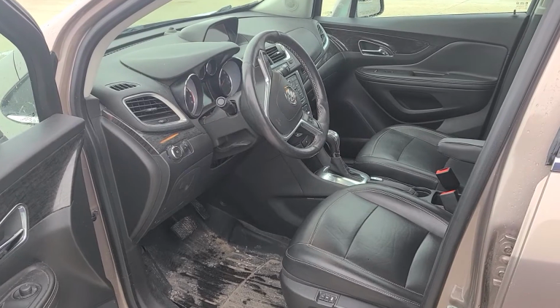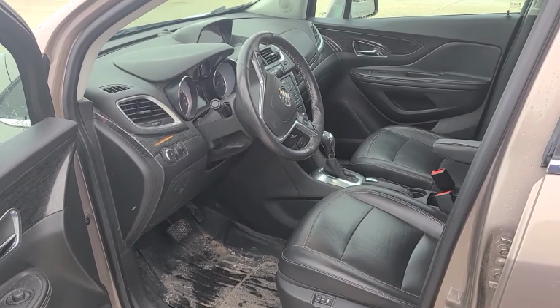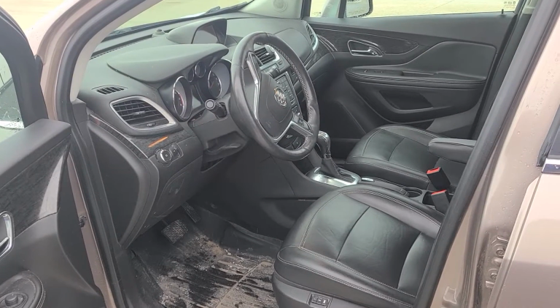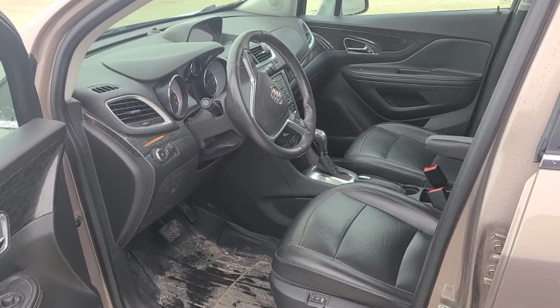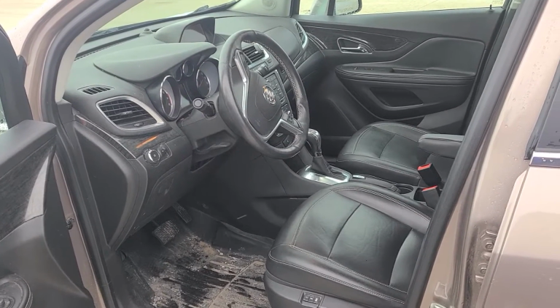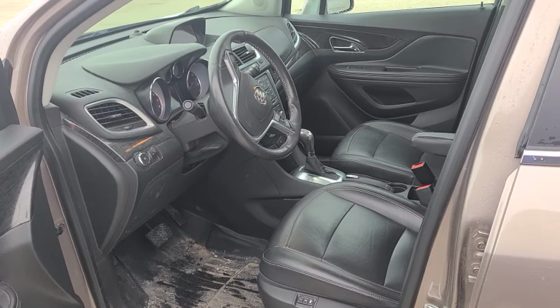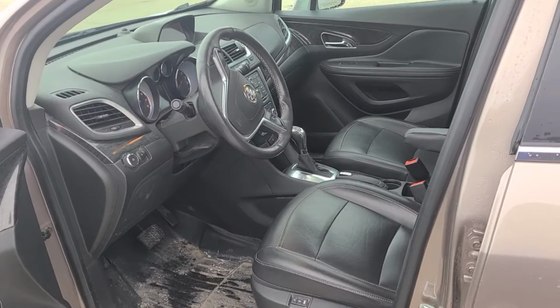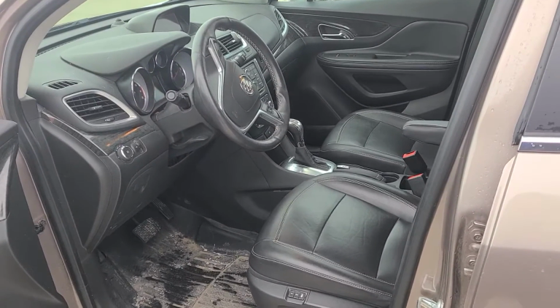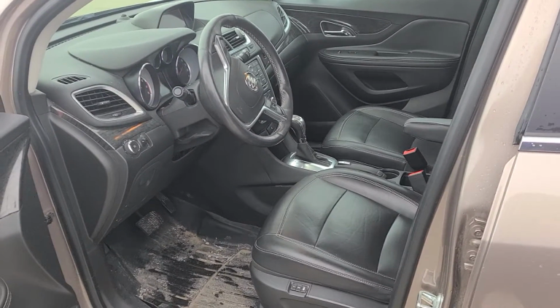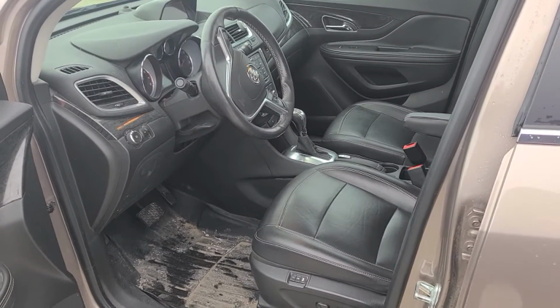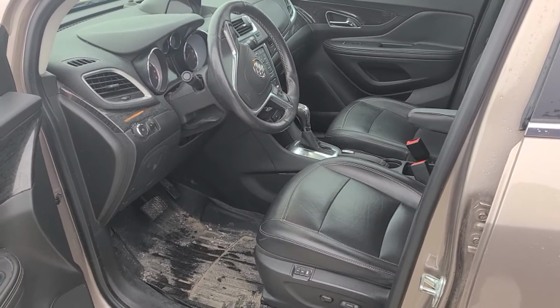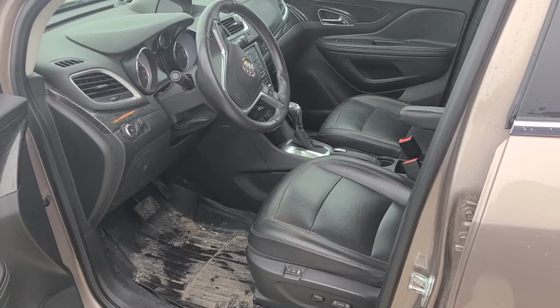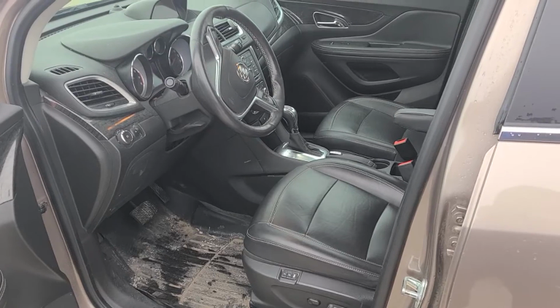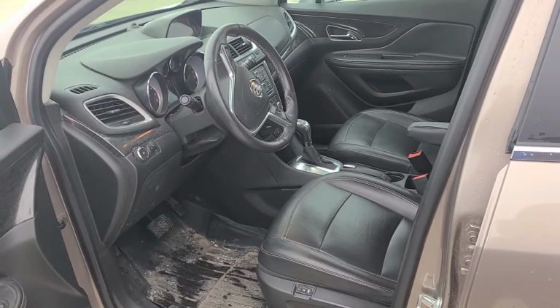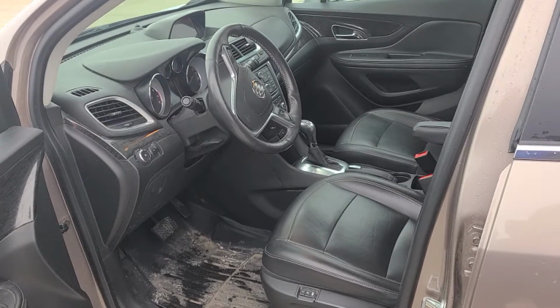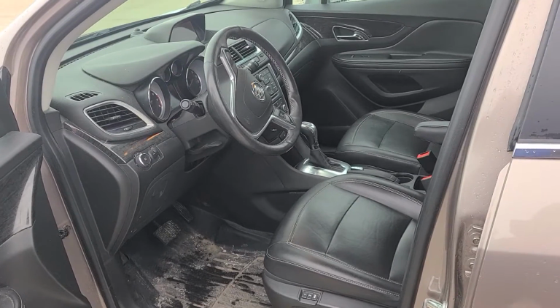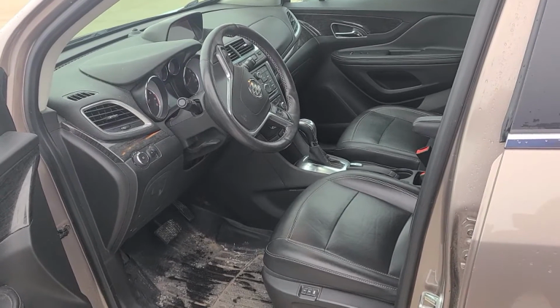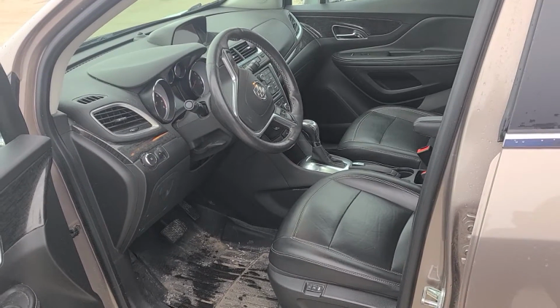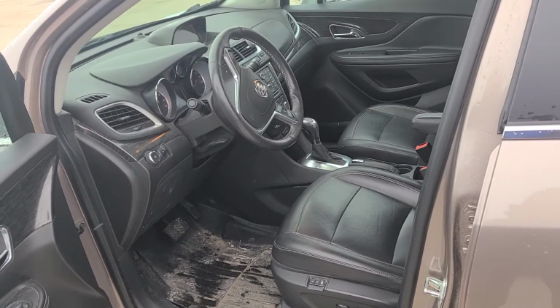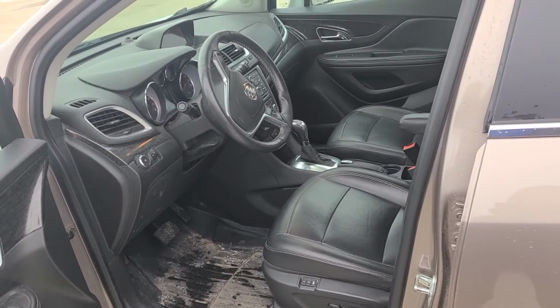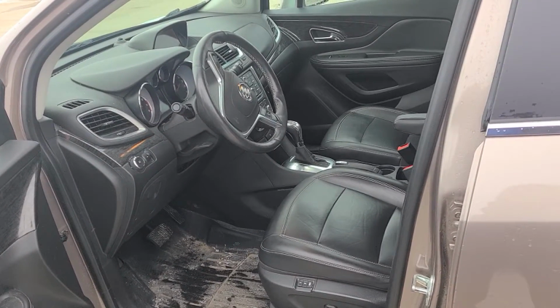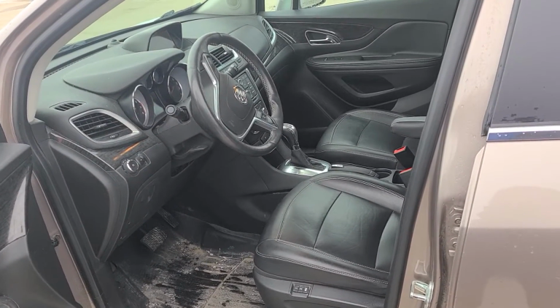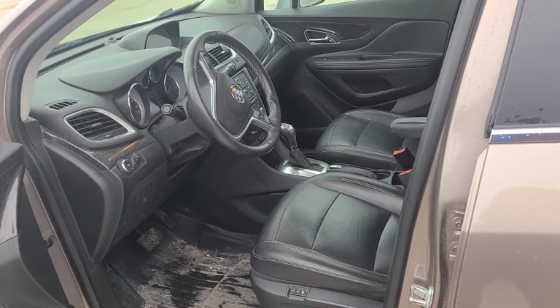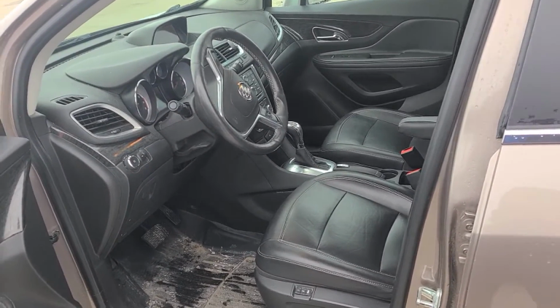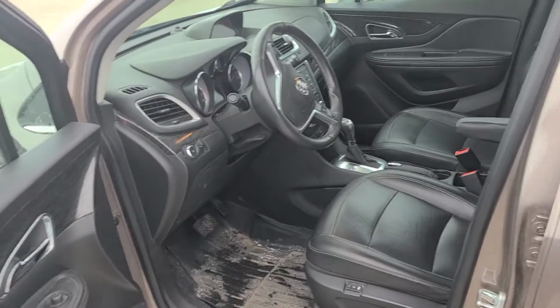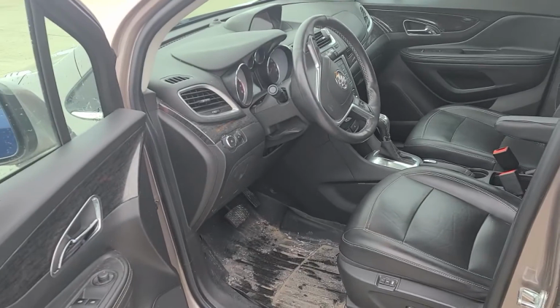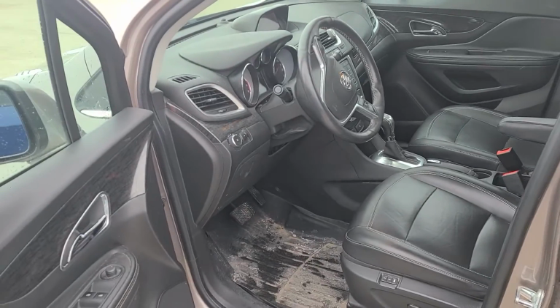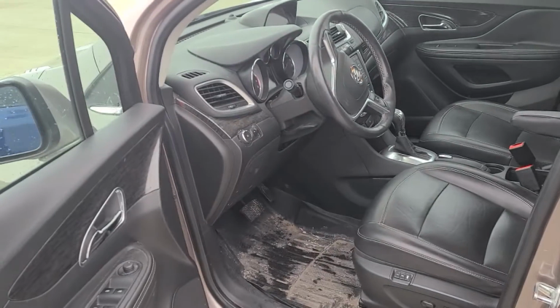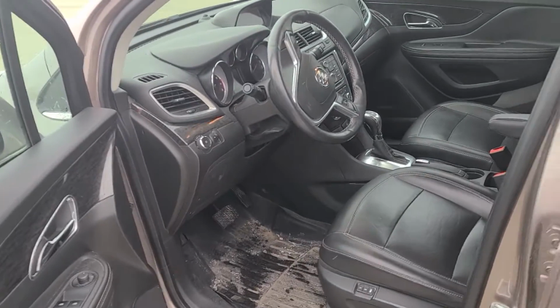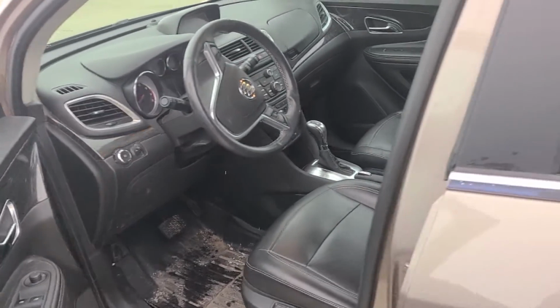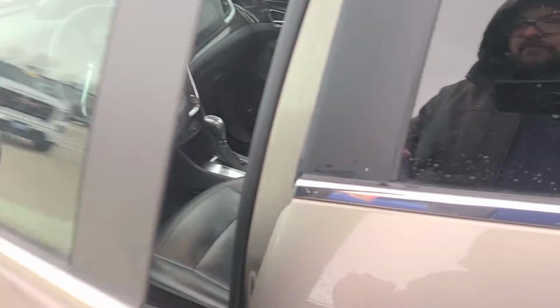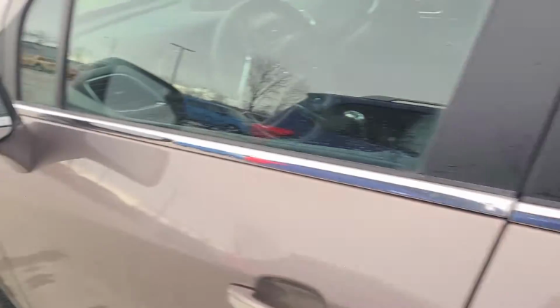This is going to be the all-wheel drive as well with the leather convenience package, so you are going to get the leather-wrapped steering wheel, heated steering wheel, and heated seats, which is really nice.